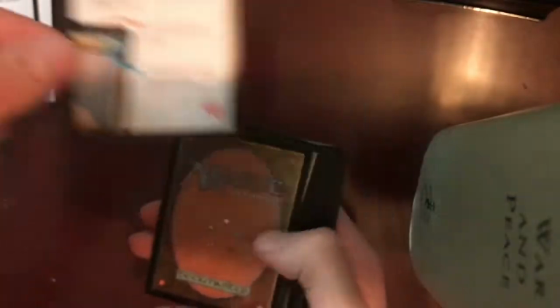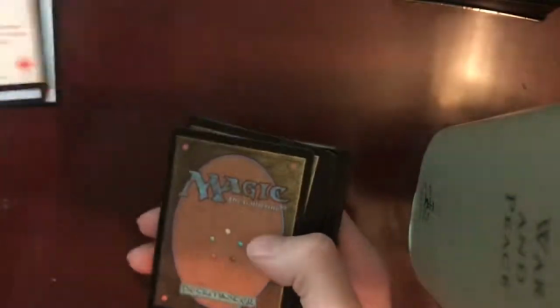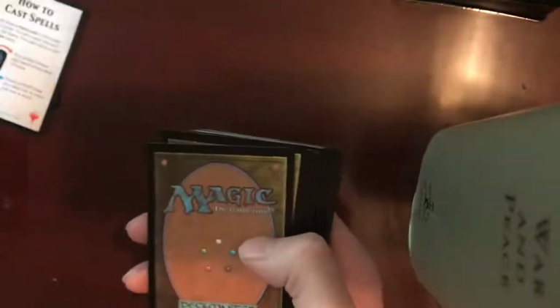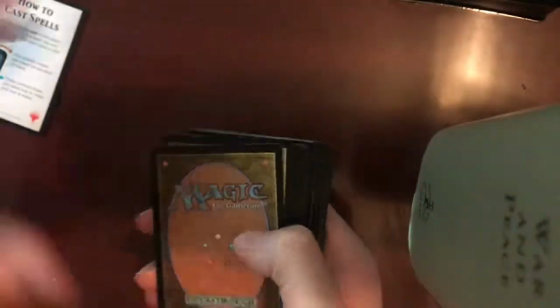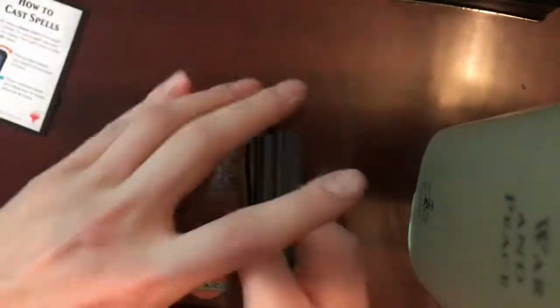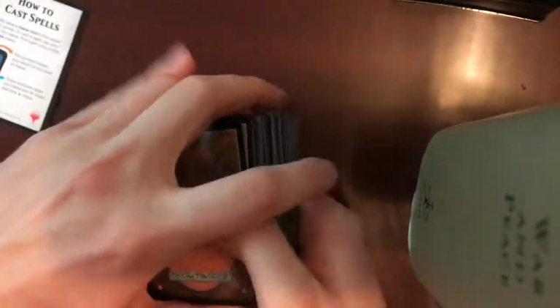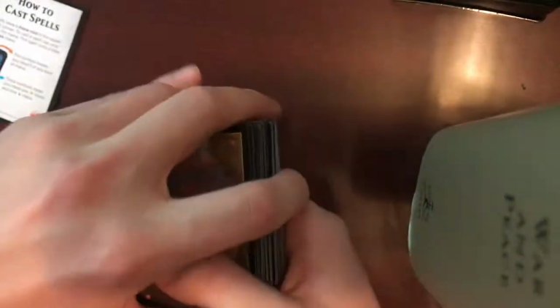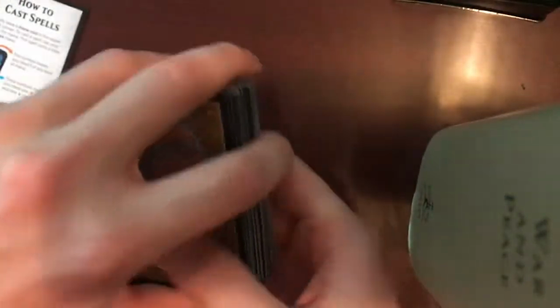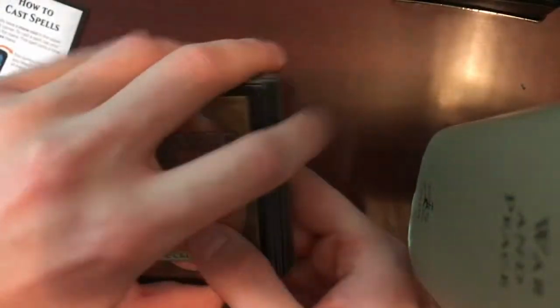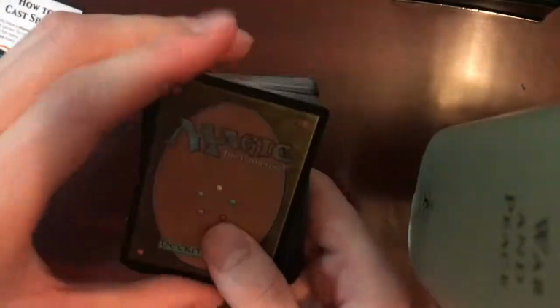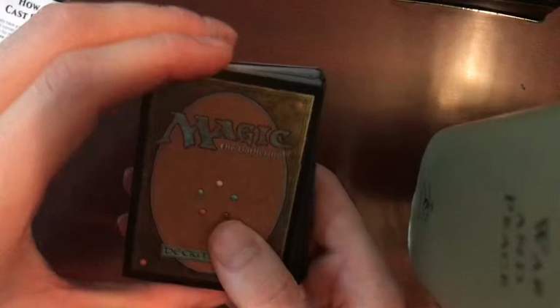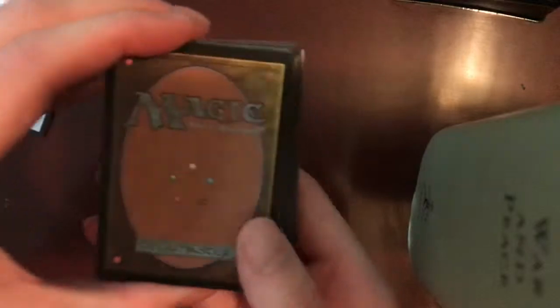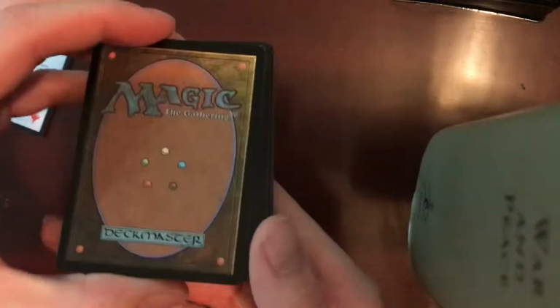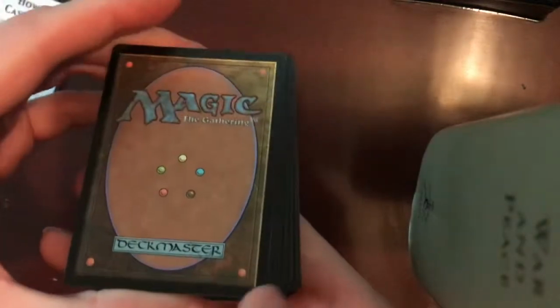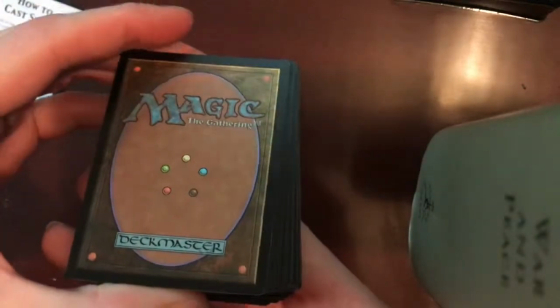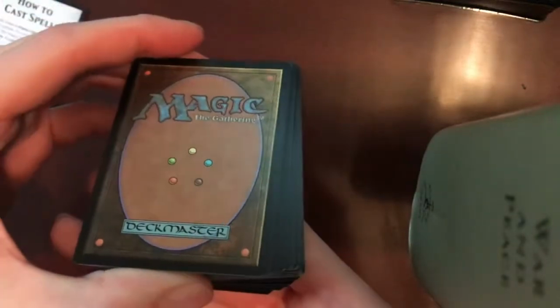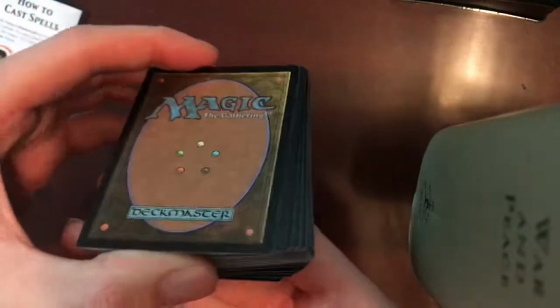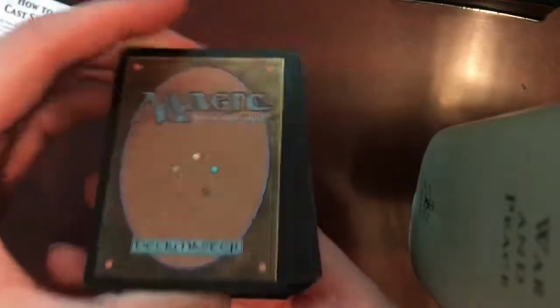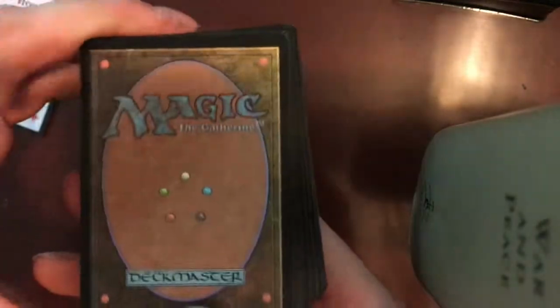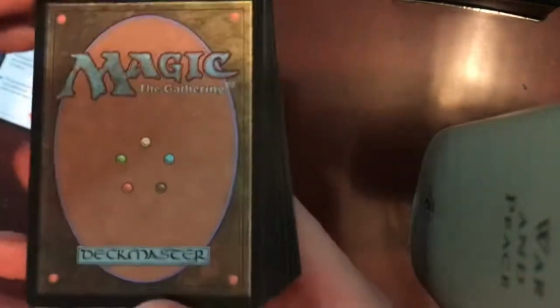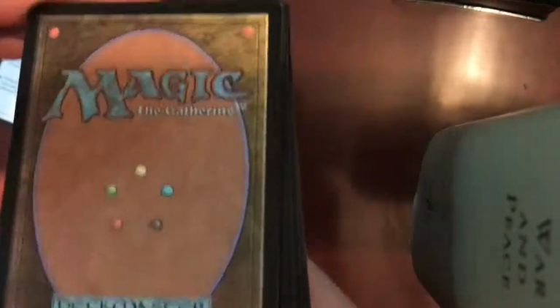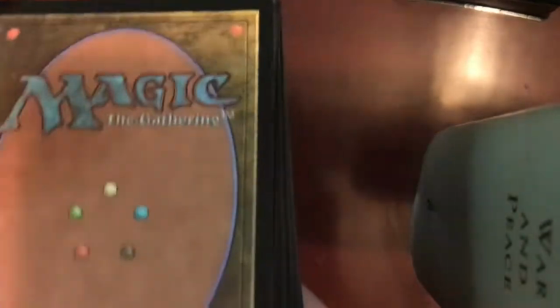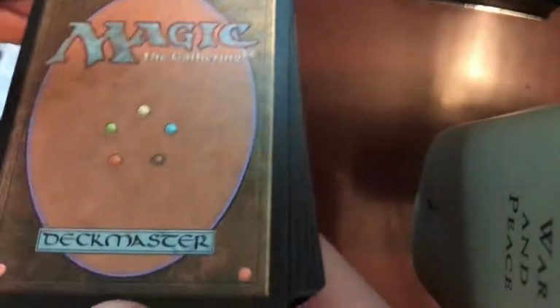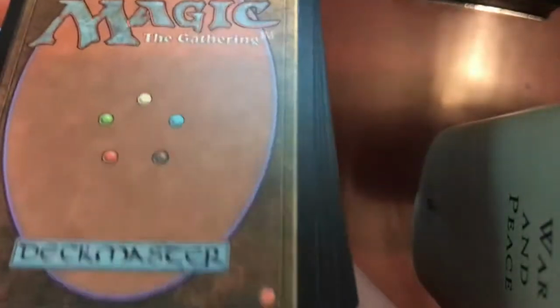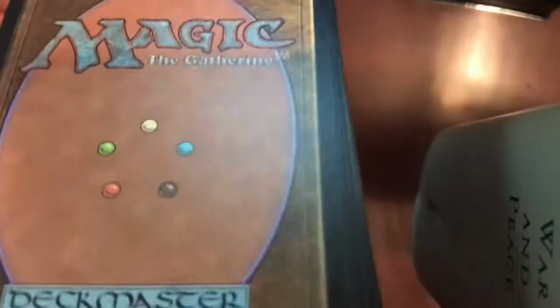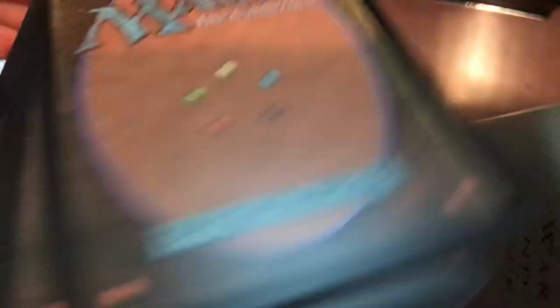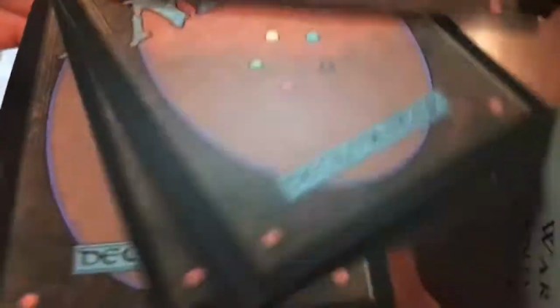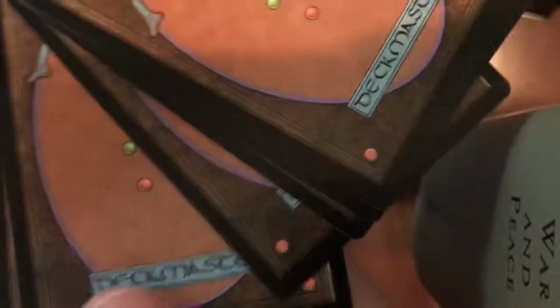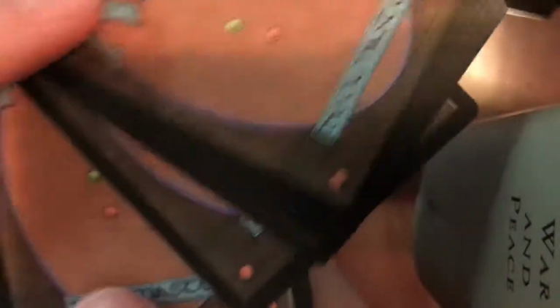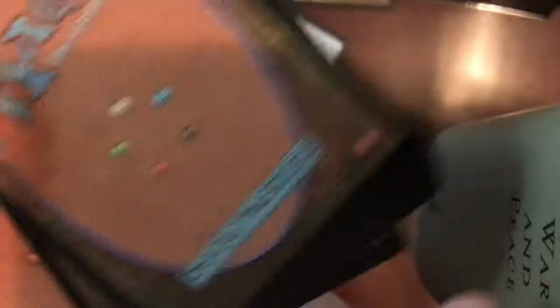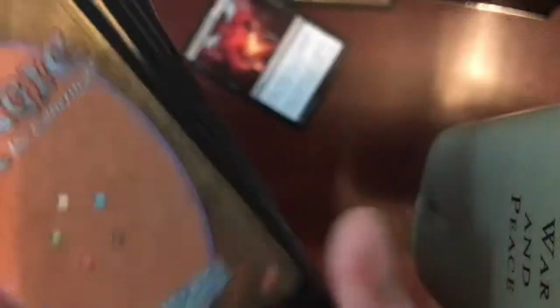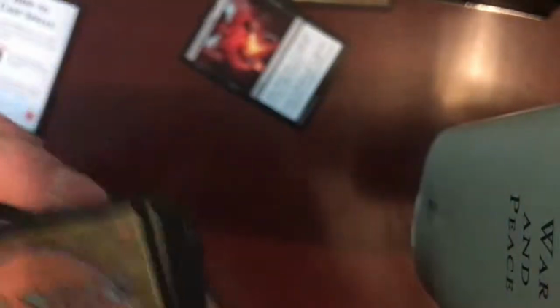How to cast spells — thank you very much. And the infamous MTG back with that lovely marked-up ballpoint pen deck master card.